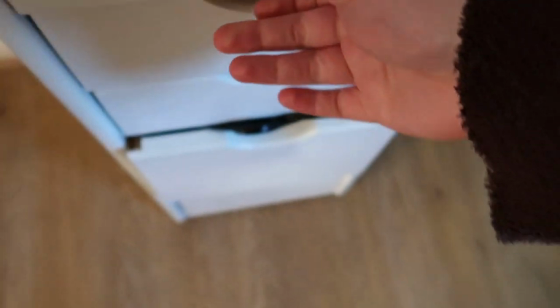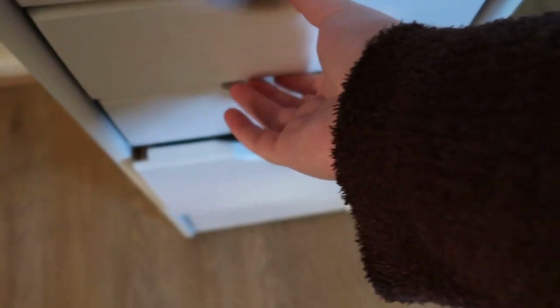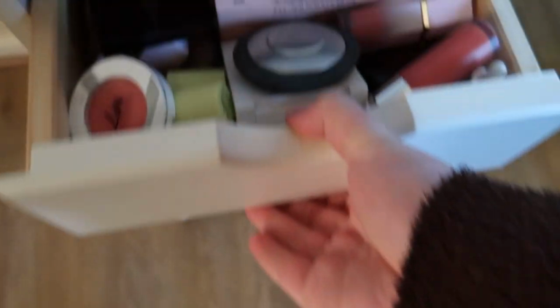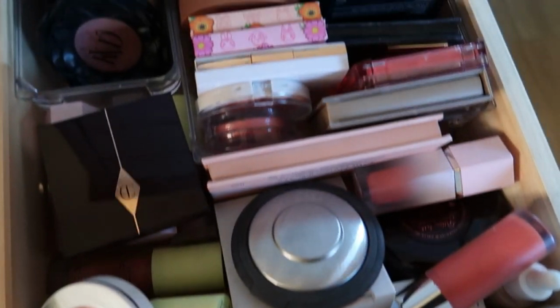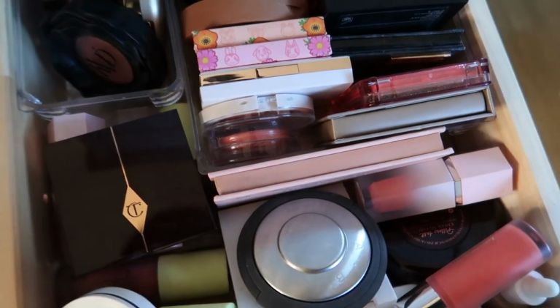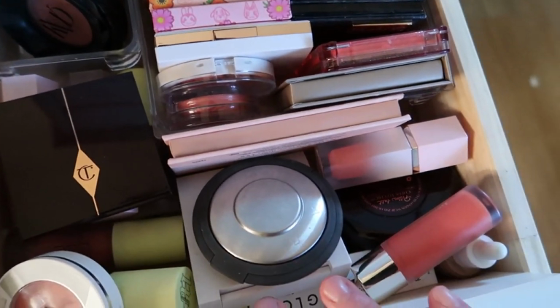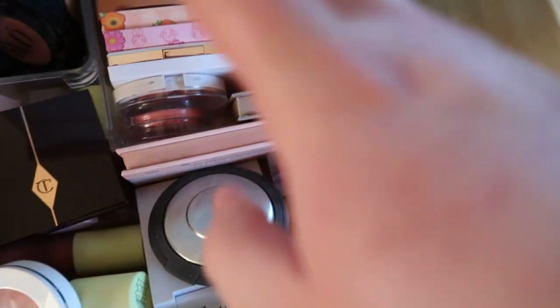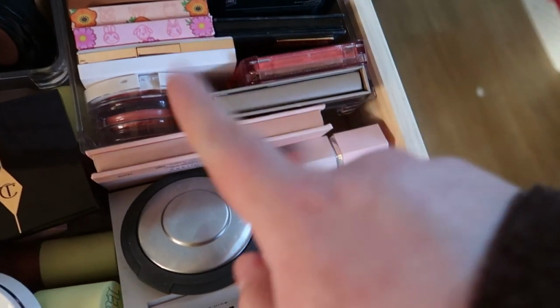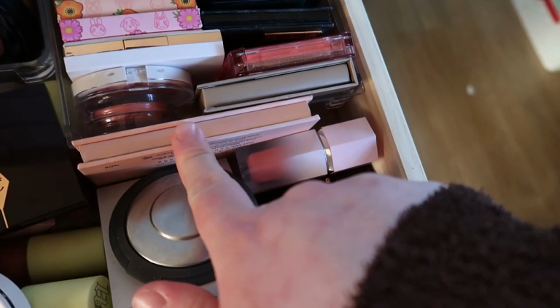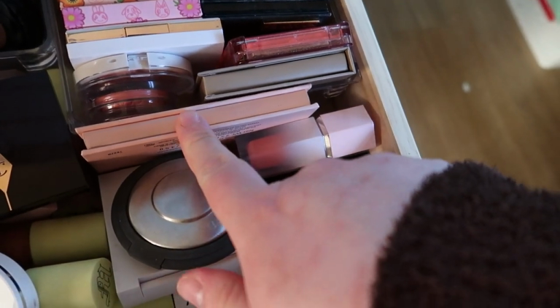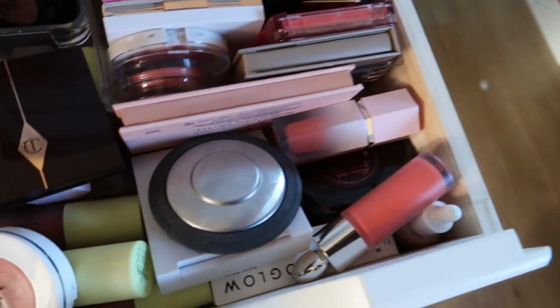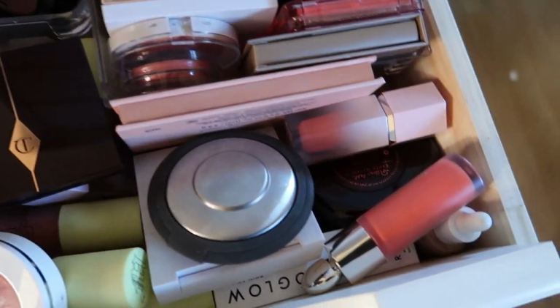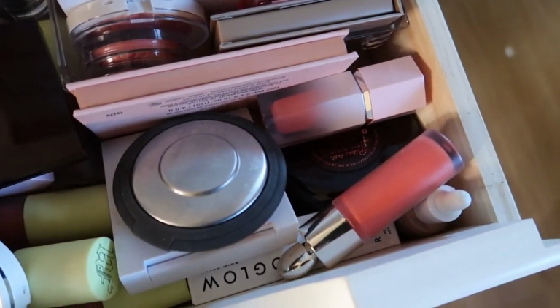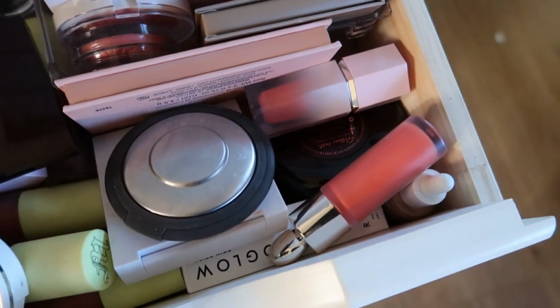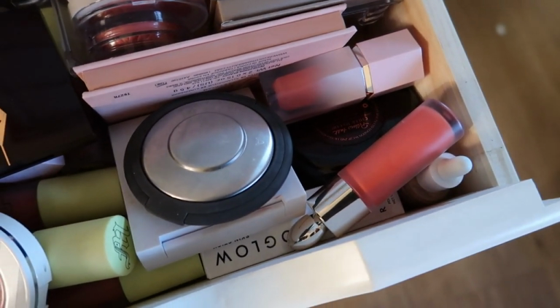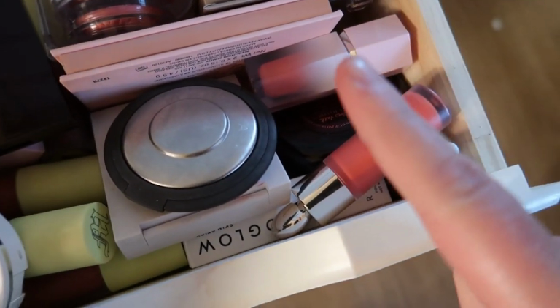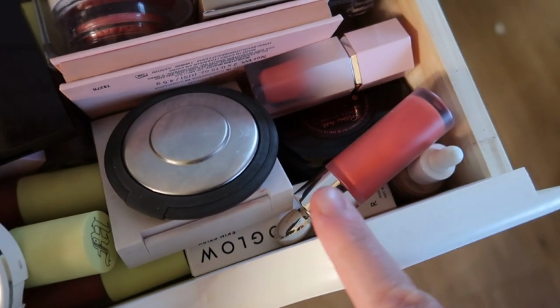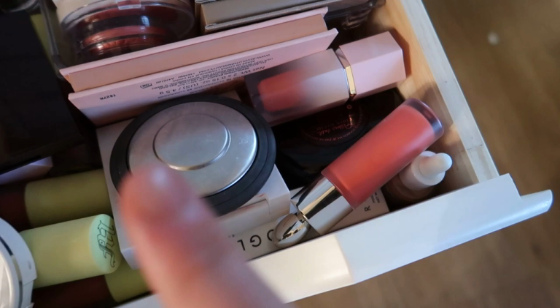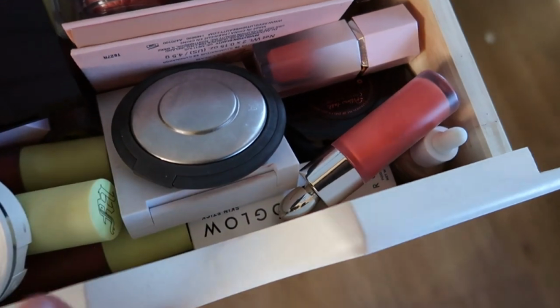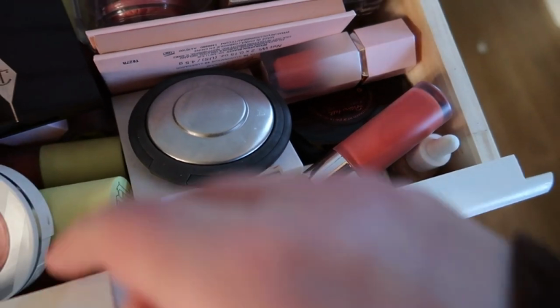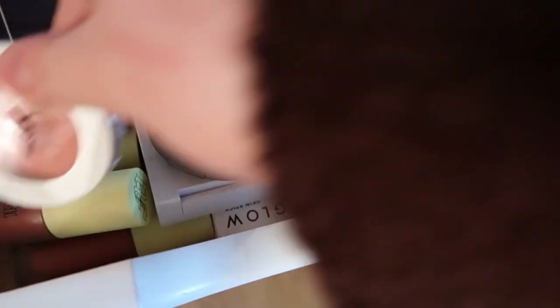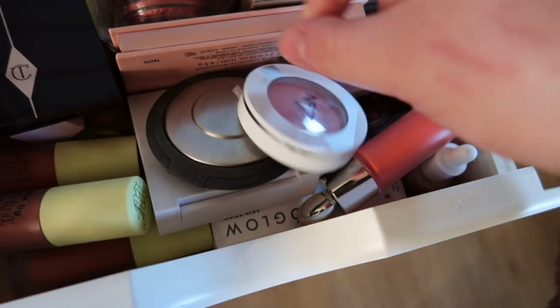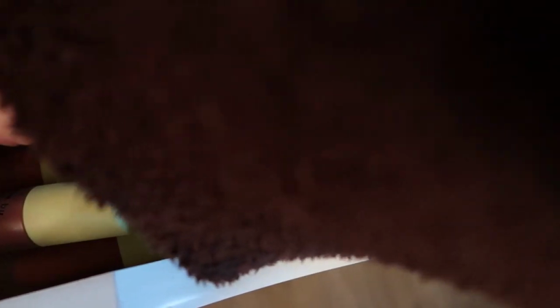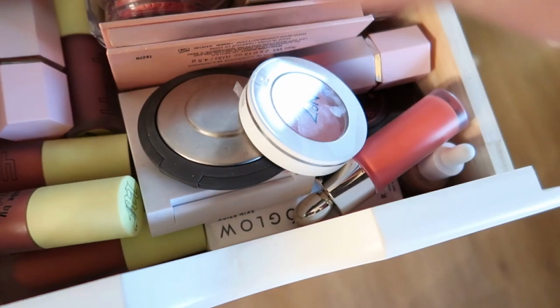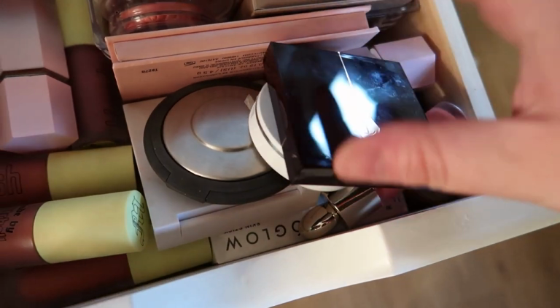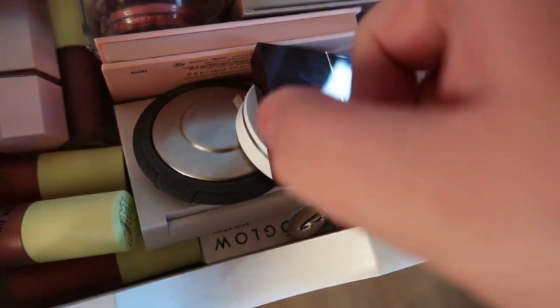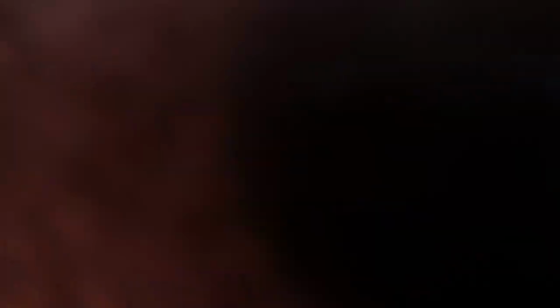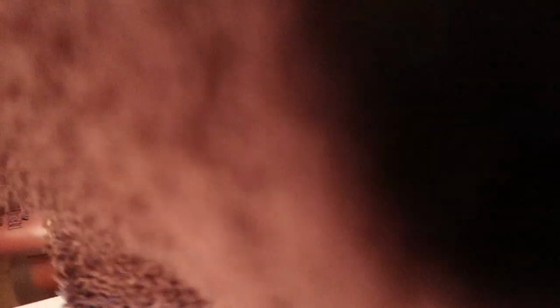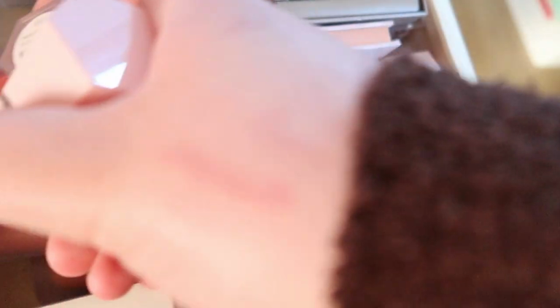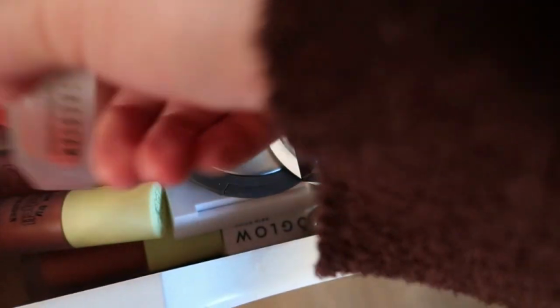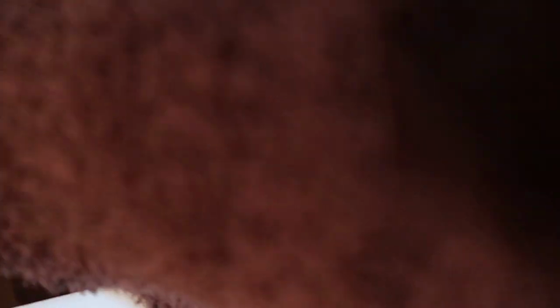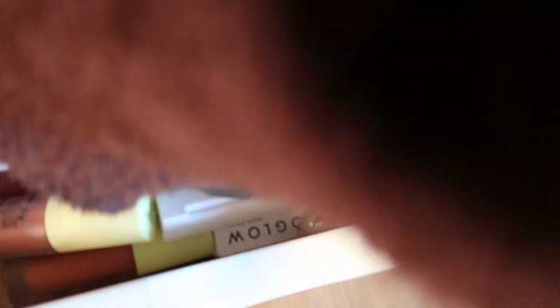The next and final drawer is blush and highlight. Let's pick out a cream blush. I have one in my project pan already, but let's pick out another one.